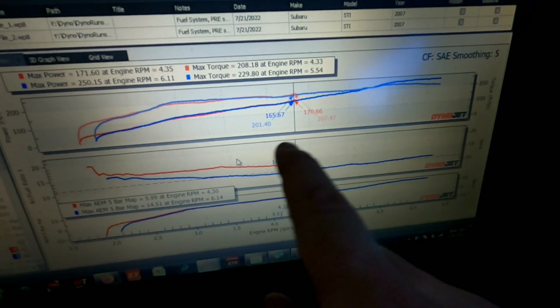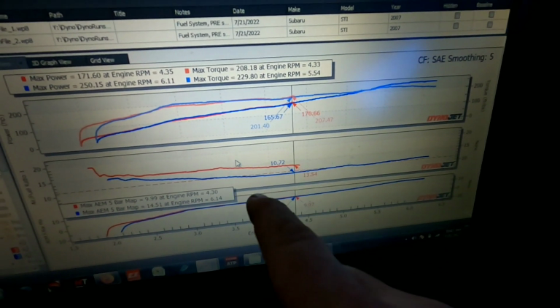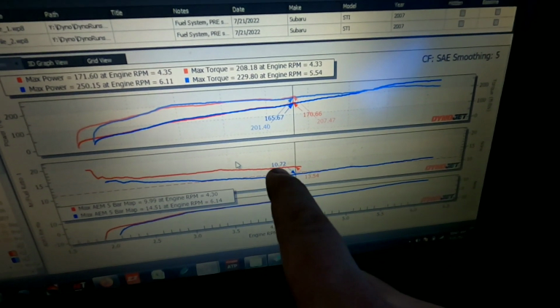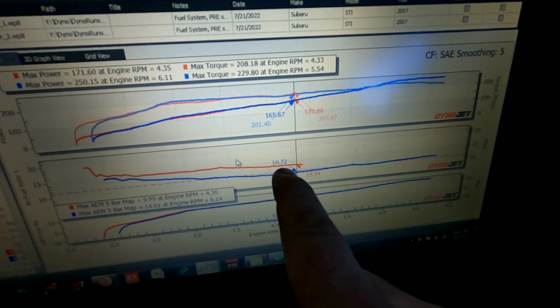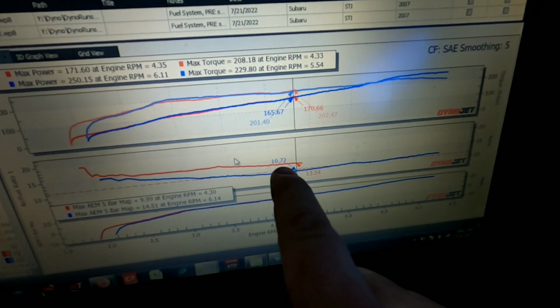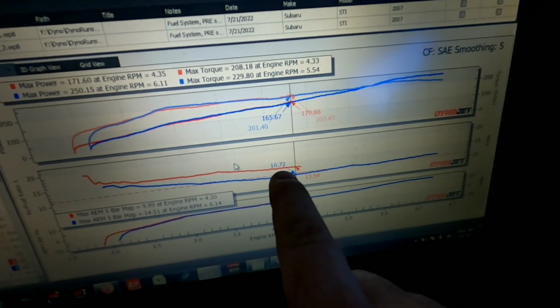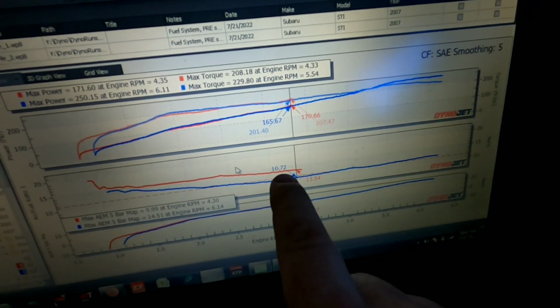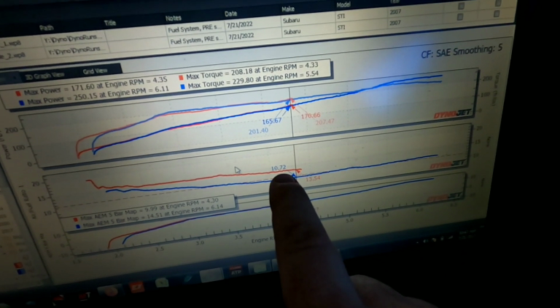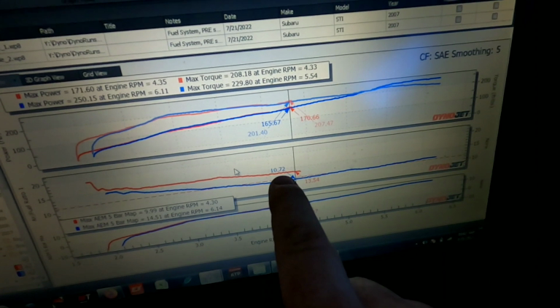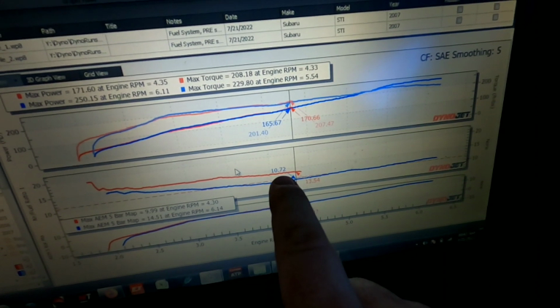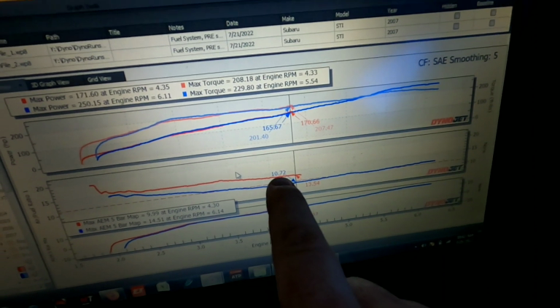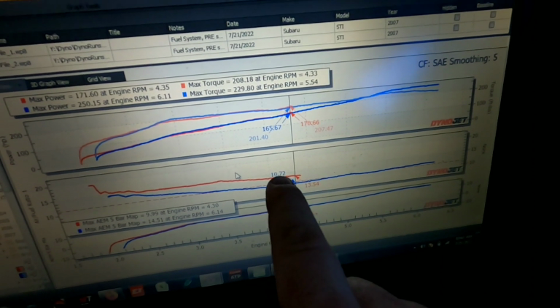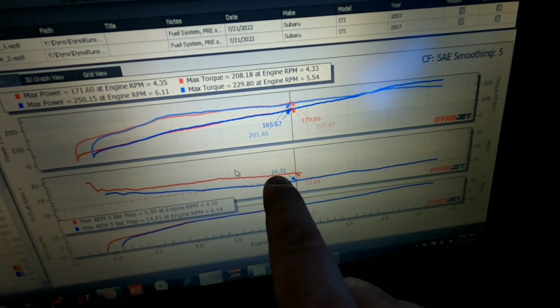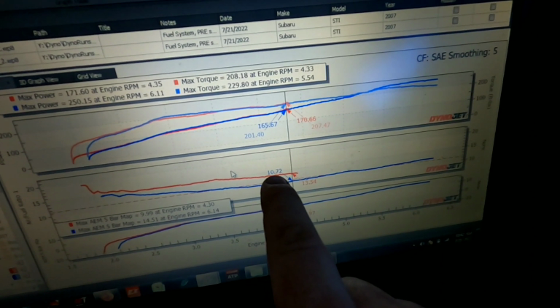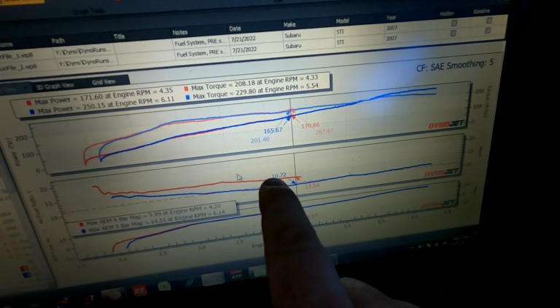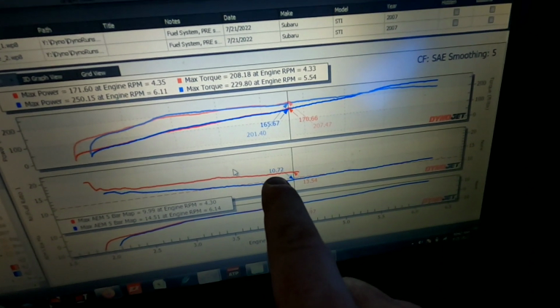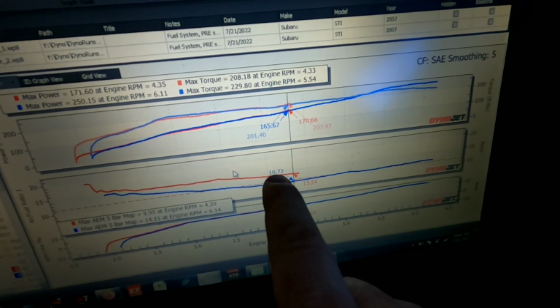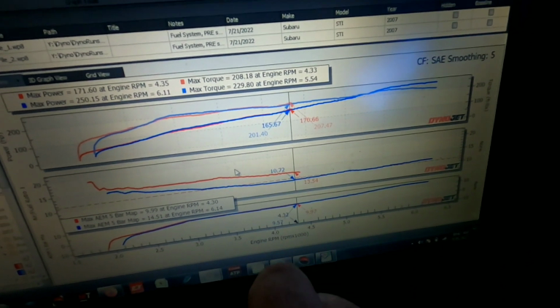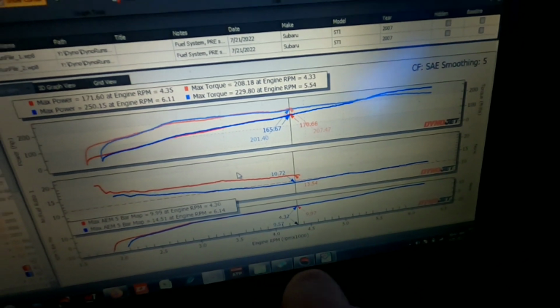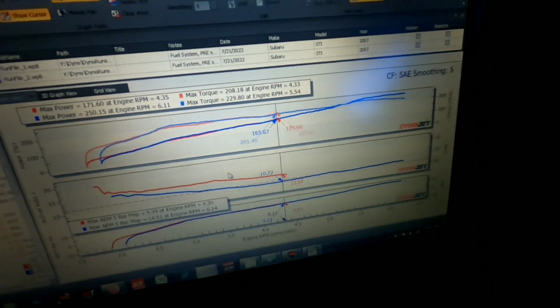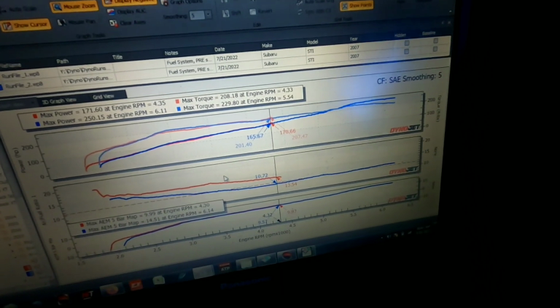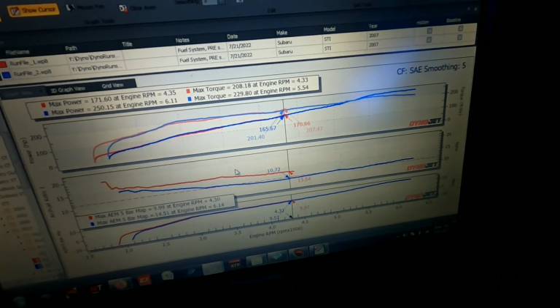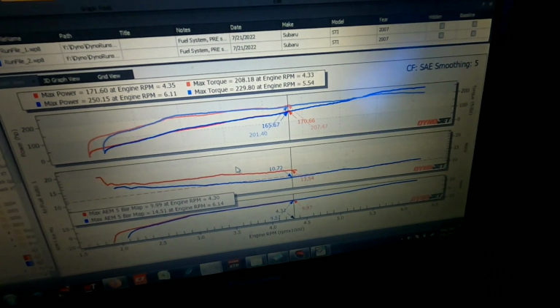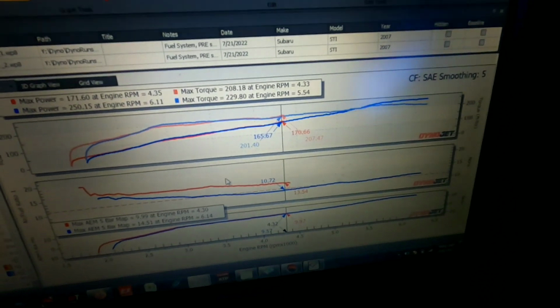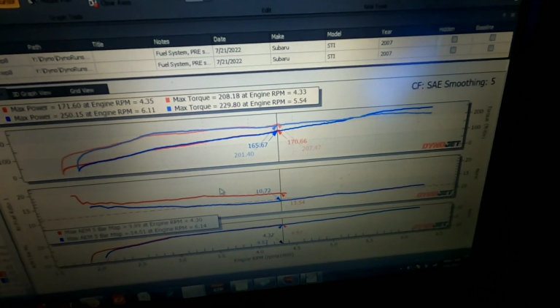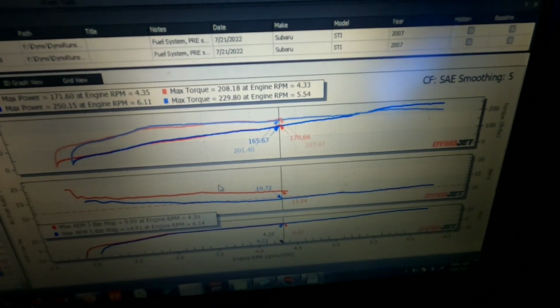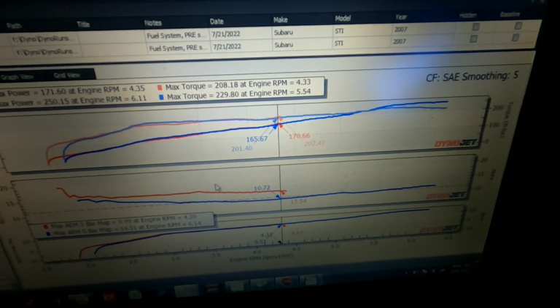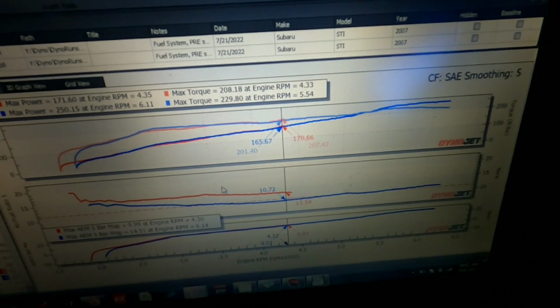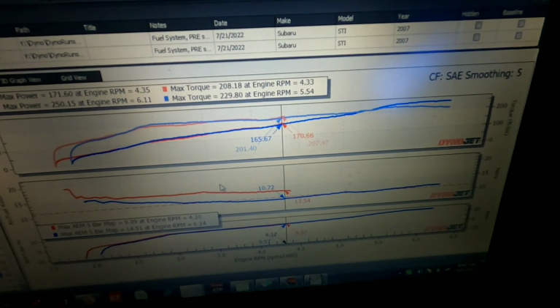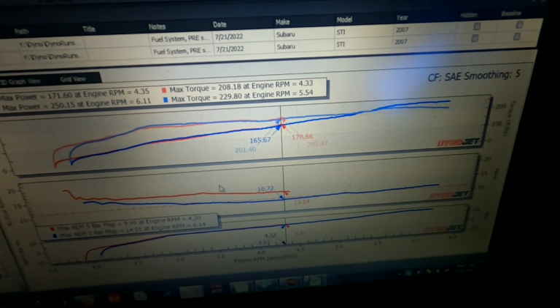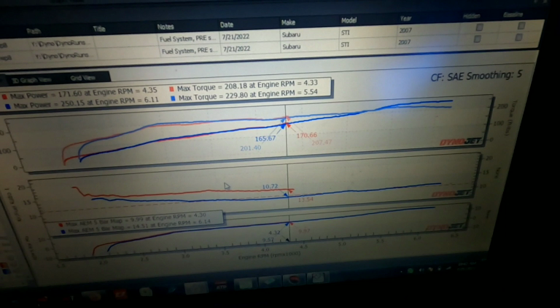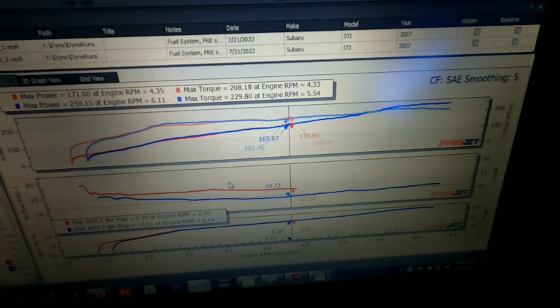It was obviously running more than 10 pounds of boost before — probably 19 or 20 pounds of boost — and super lean. You're not going to have a good time. Now that we've fixed the issue, it's time to finish tuning this car.